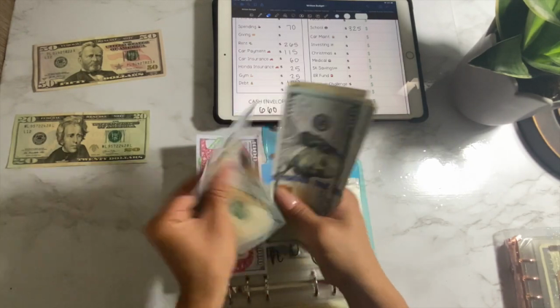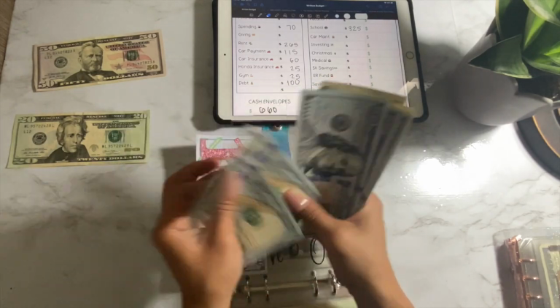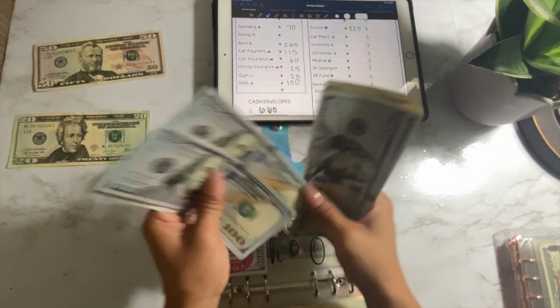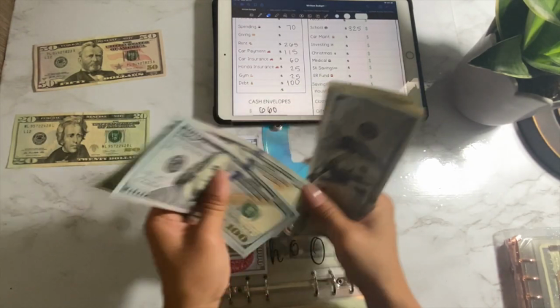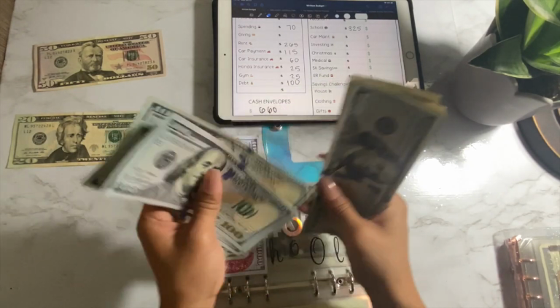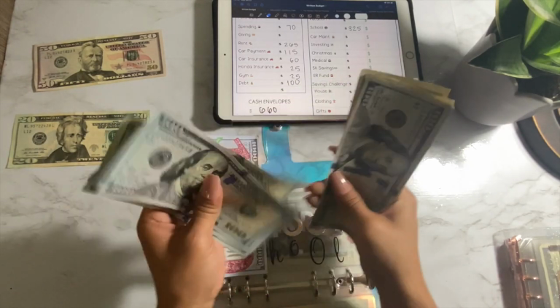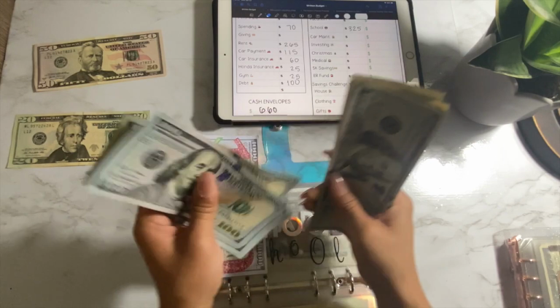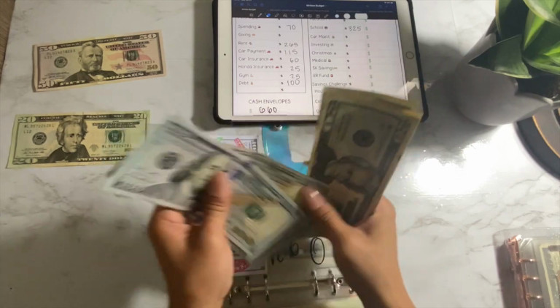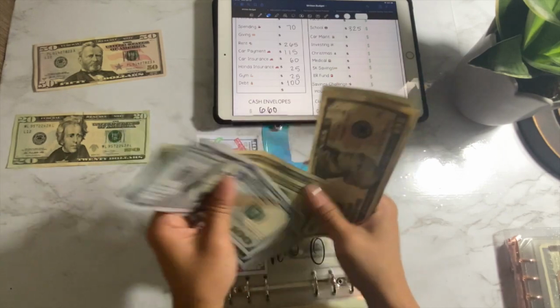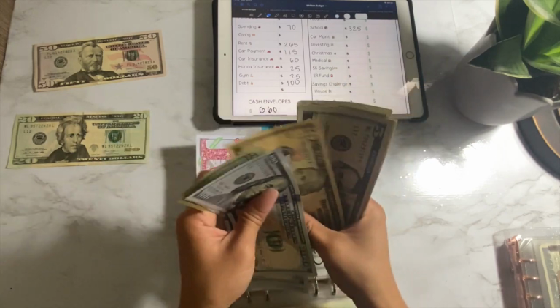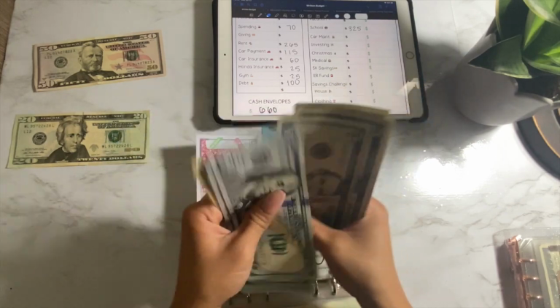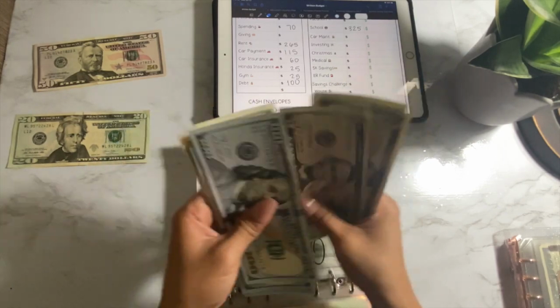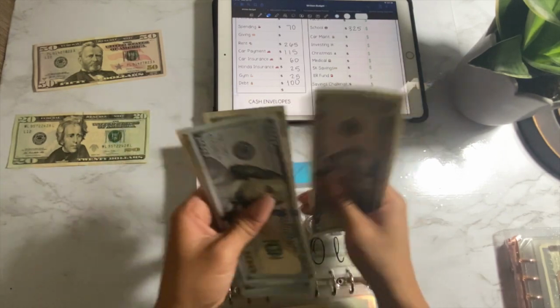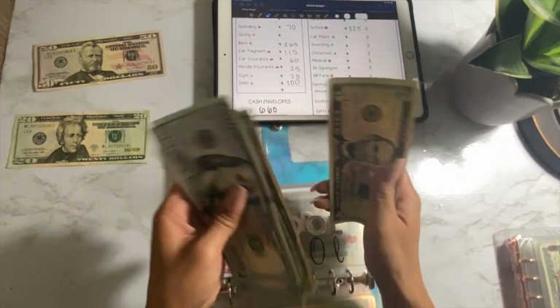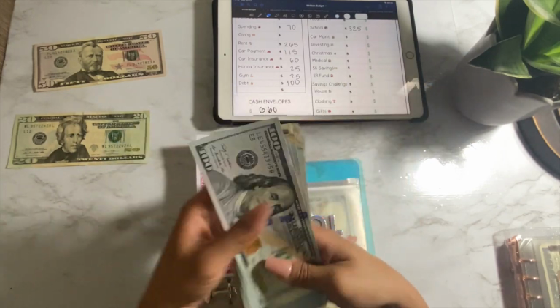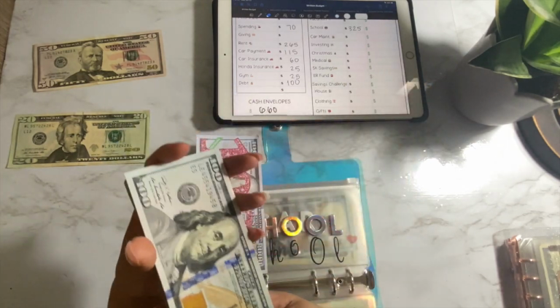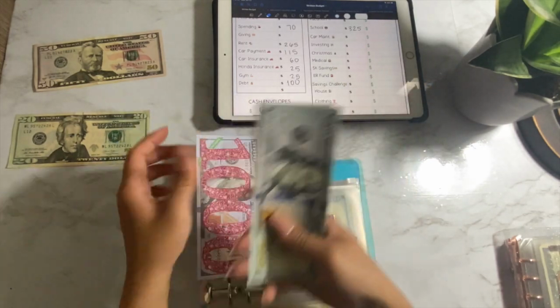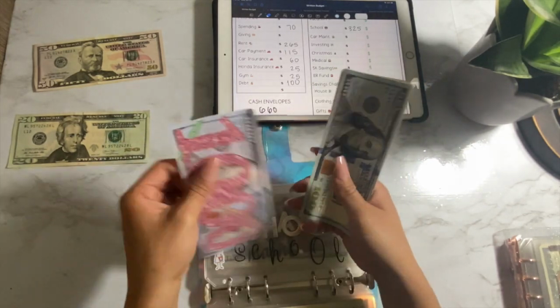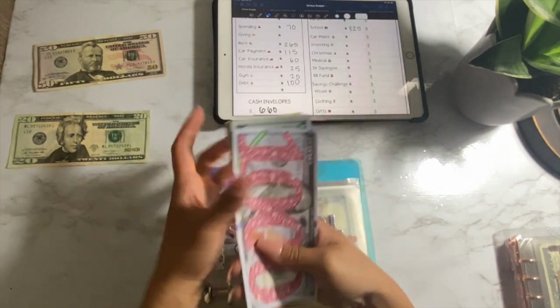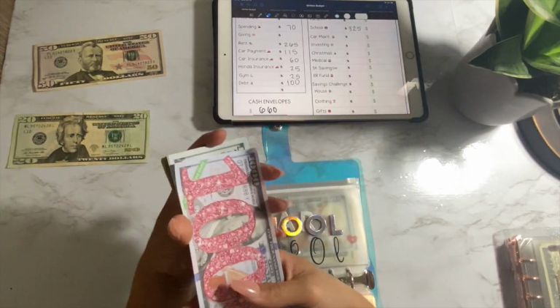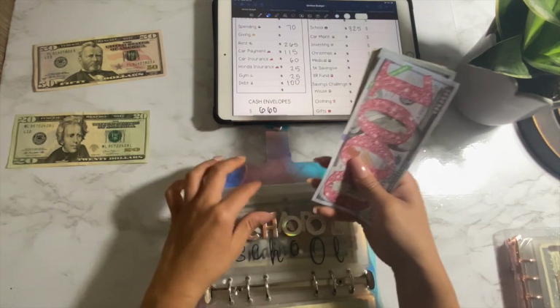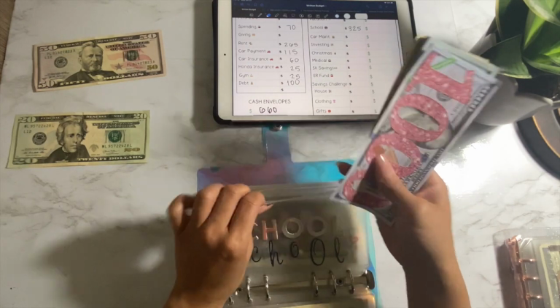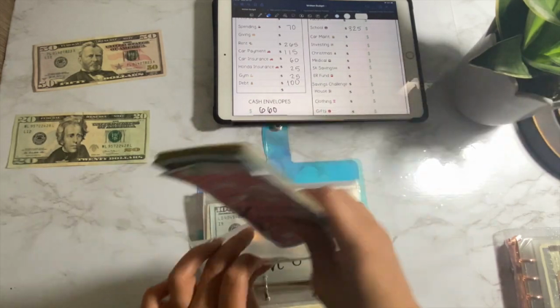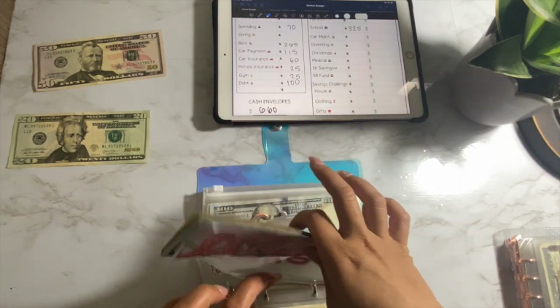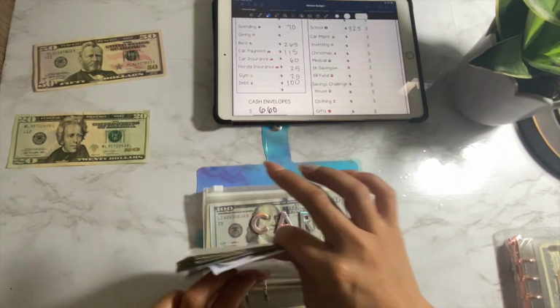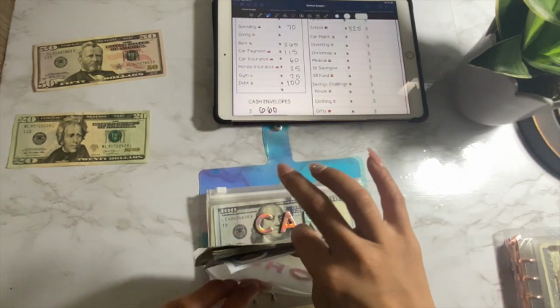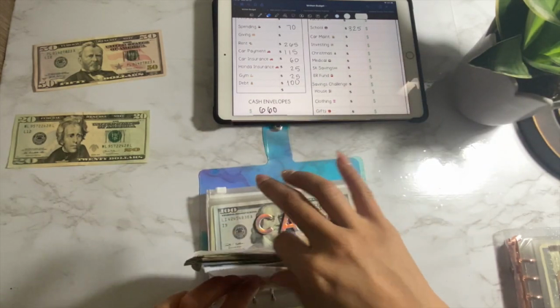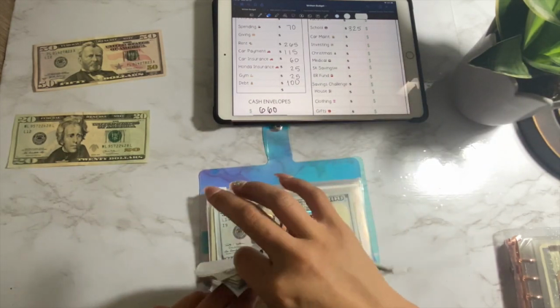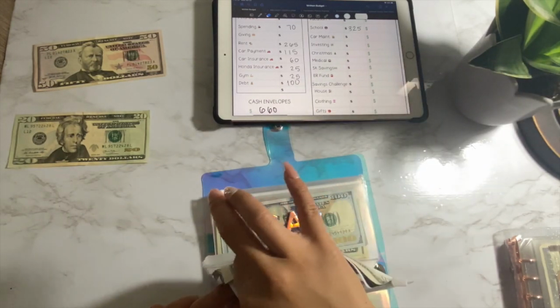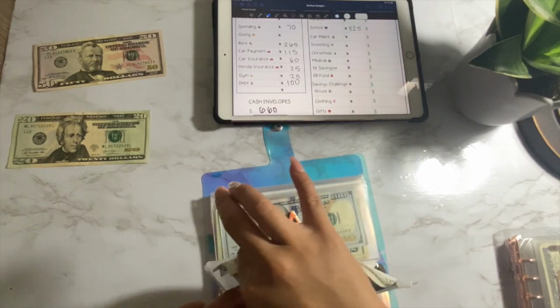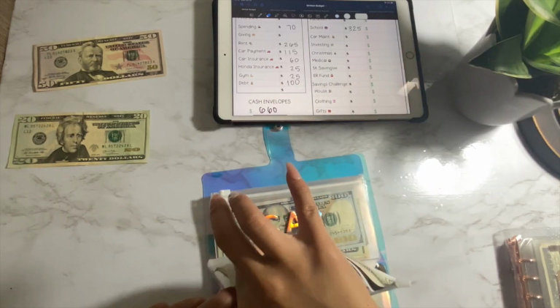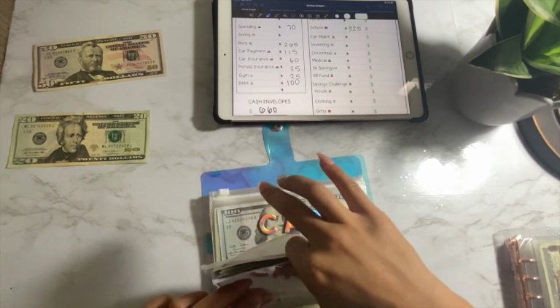One, two, three, four, five, six, seven, eight, twenty, thirty, thirty-five, forty, forty-five, fifty. $1,850. Ooh, she thick.